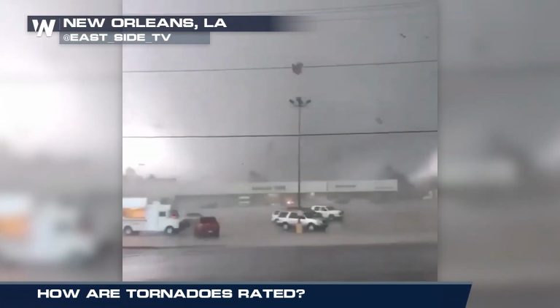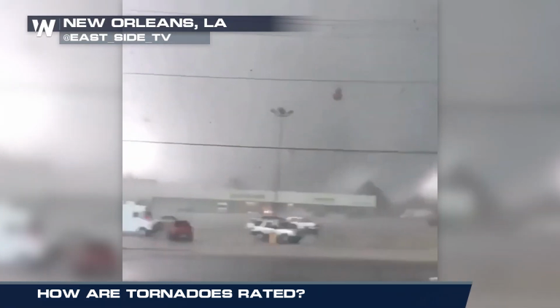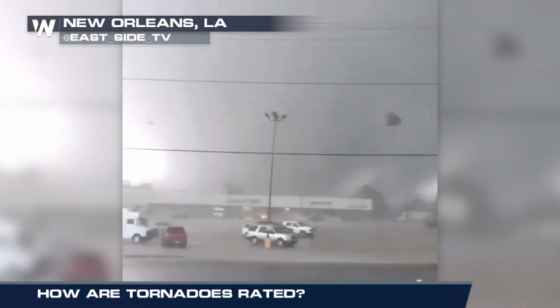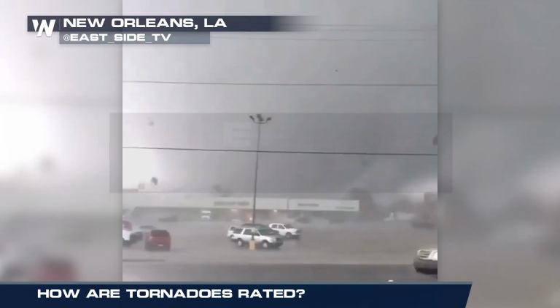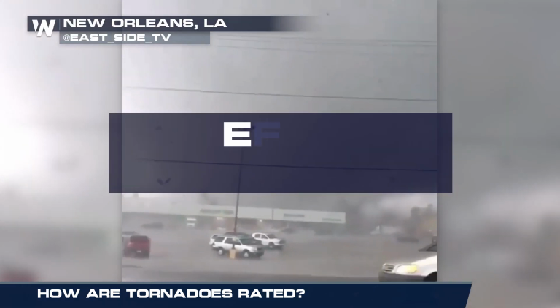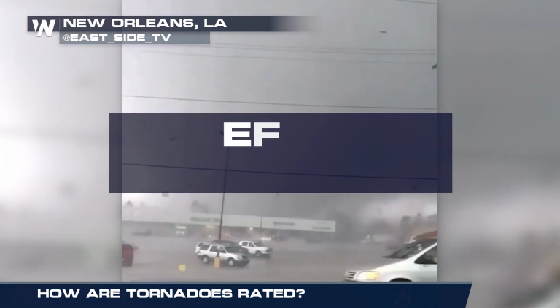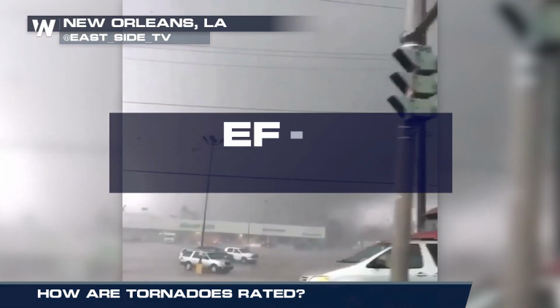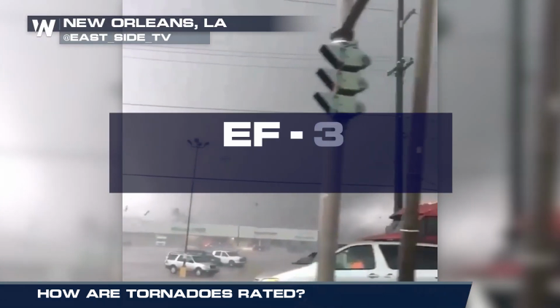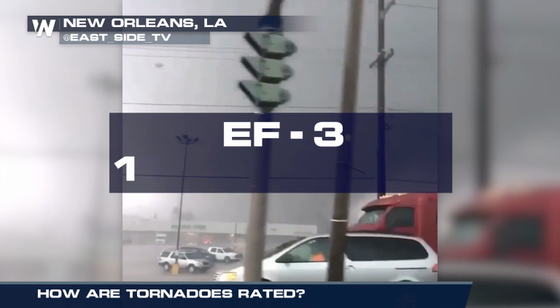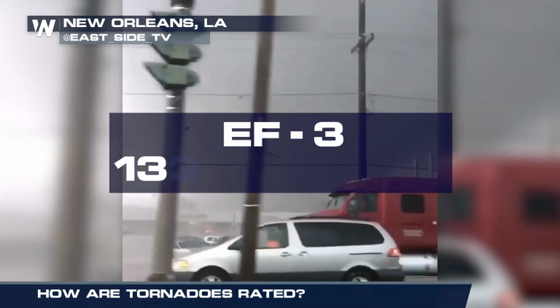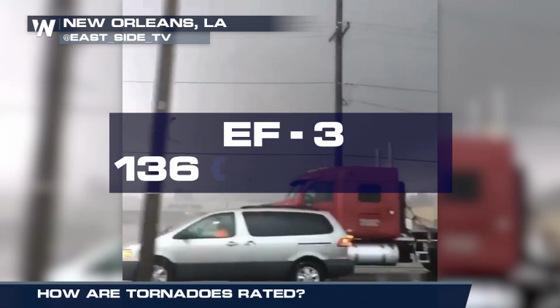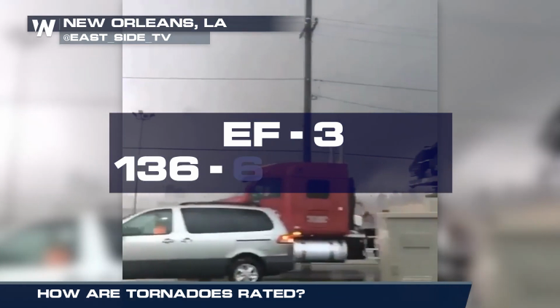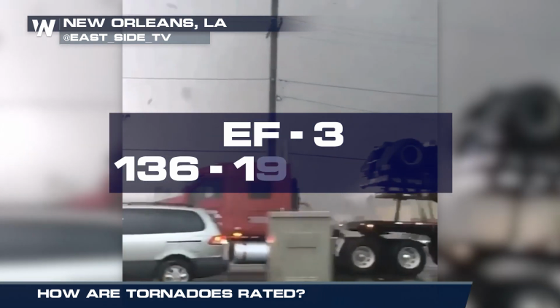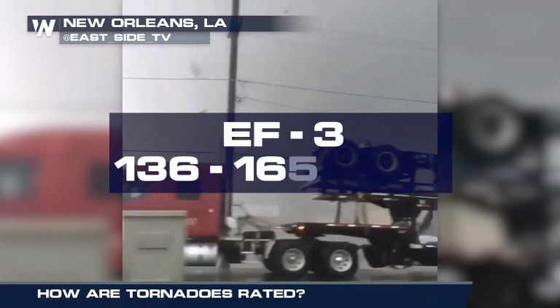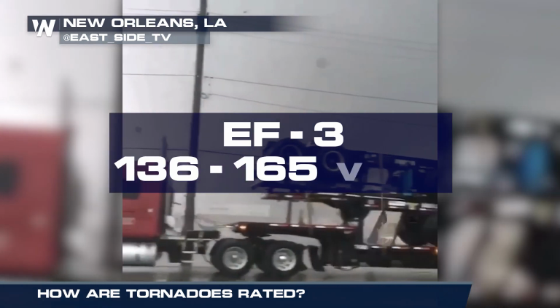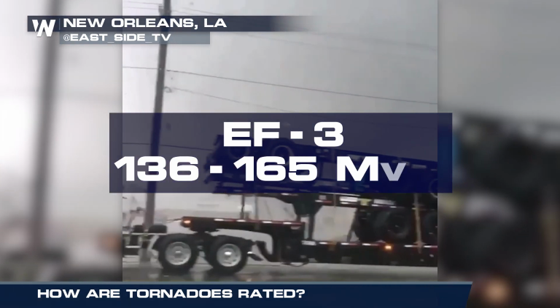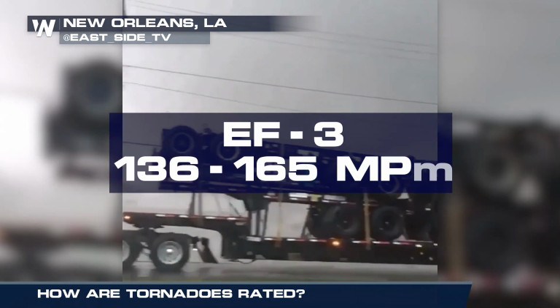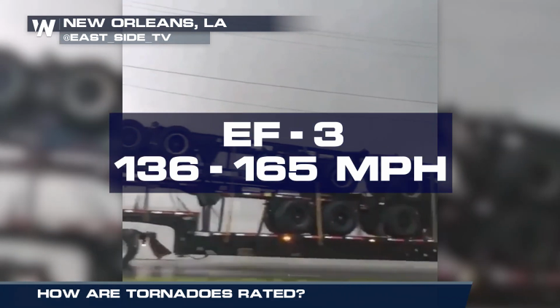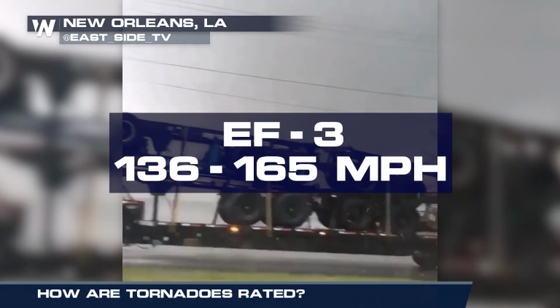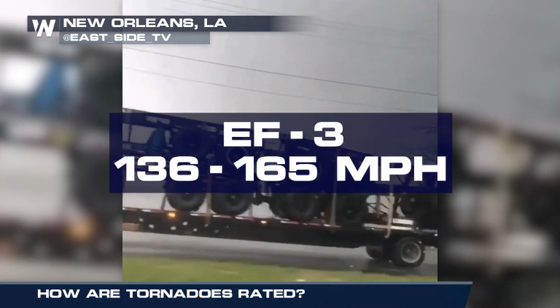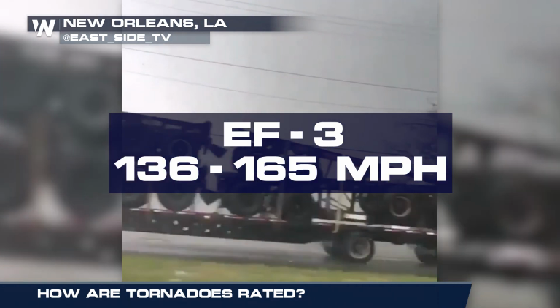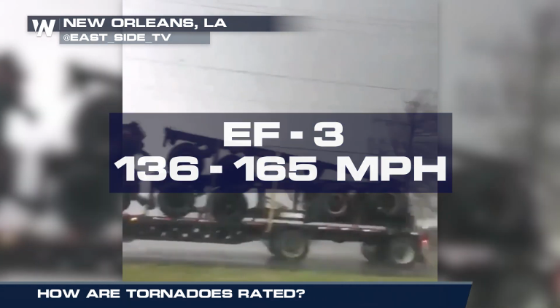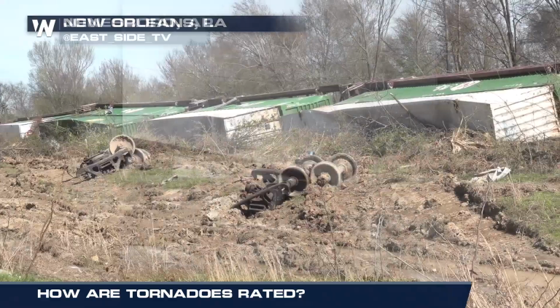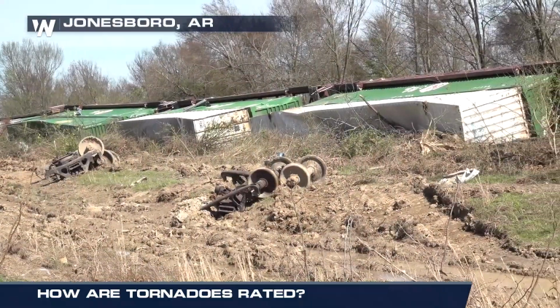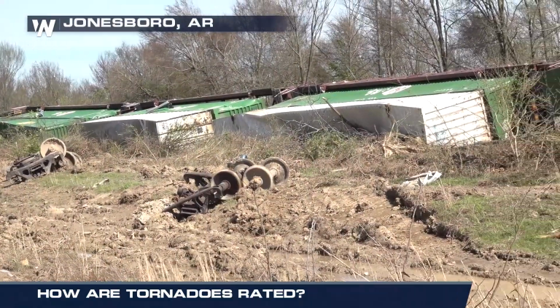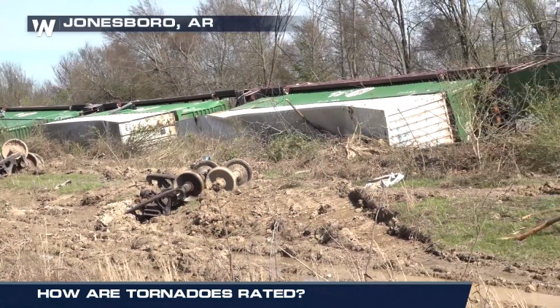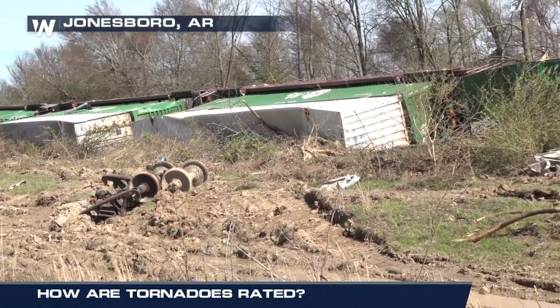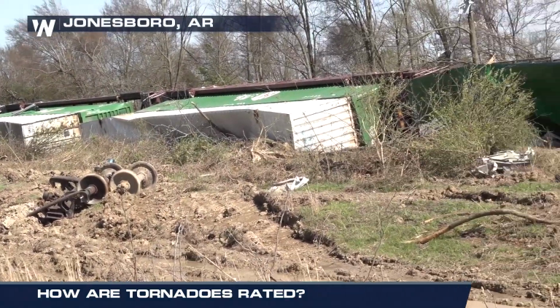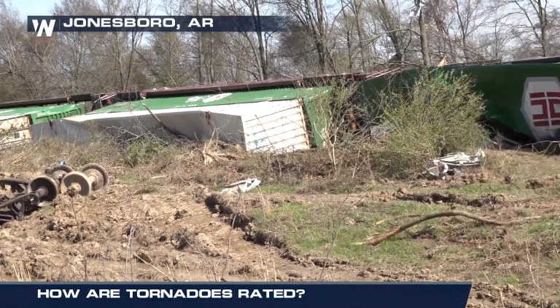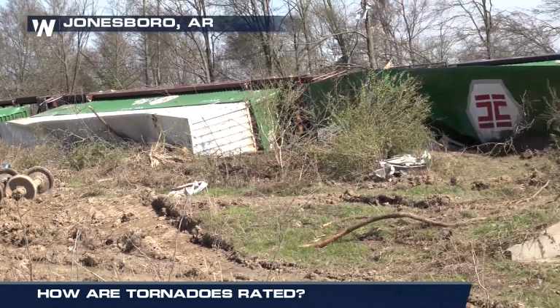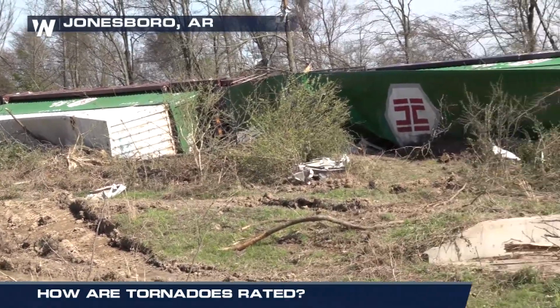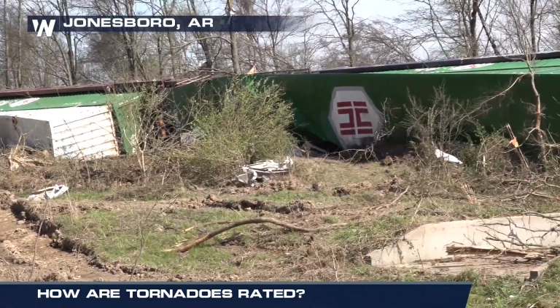Severe damage comes with an EF3 tornado, with winds gusting from 136 to 165 miles per hour. Objects as large as trains can be overturned.